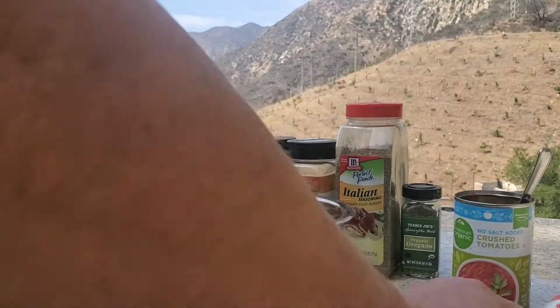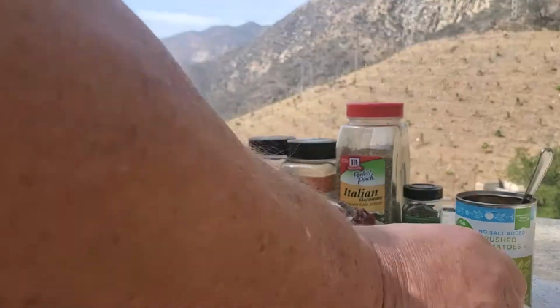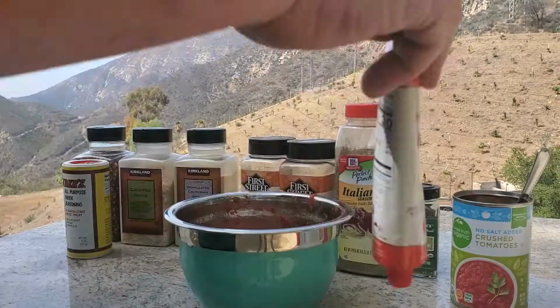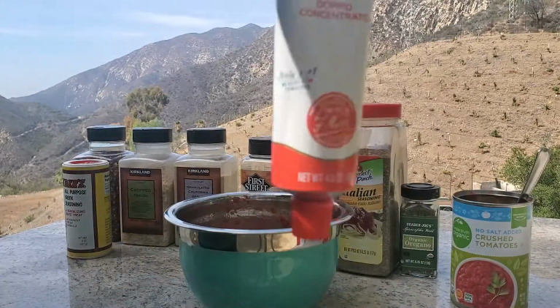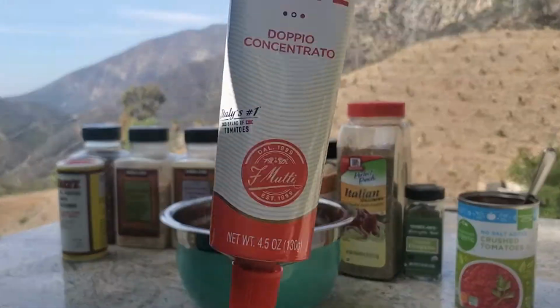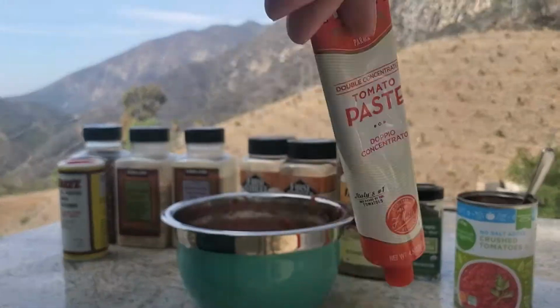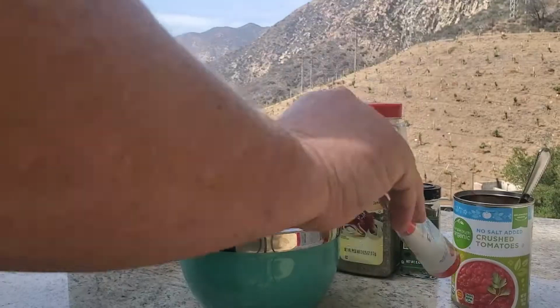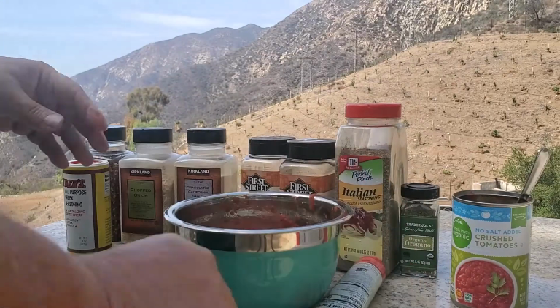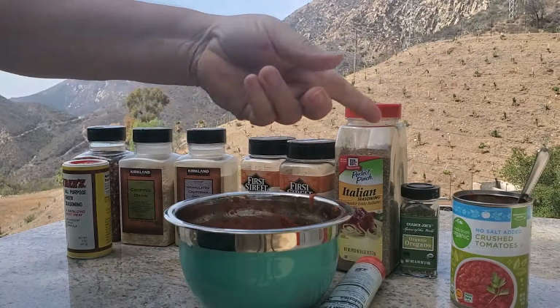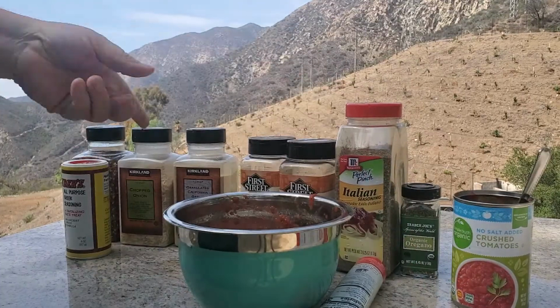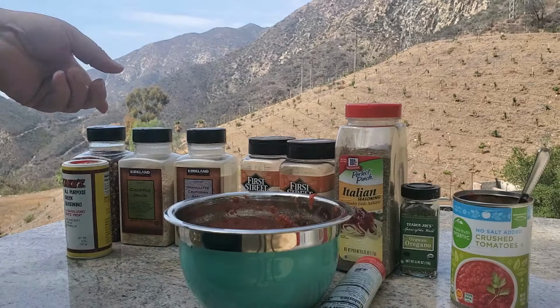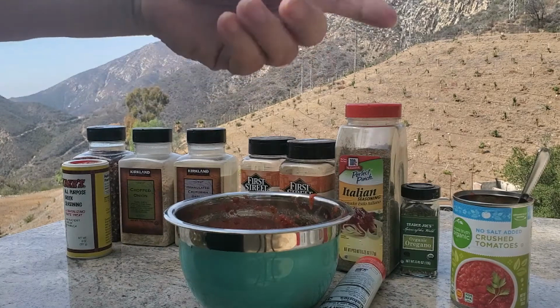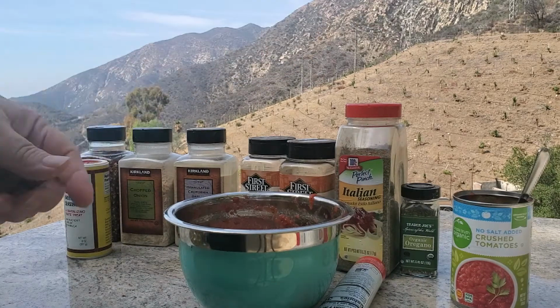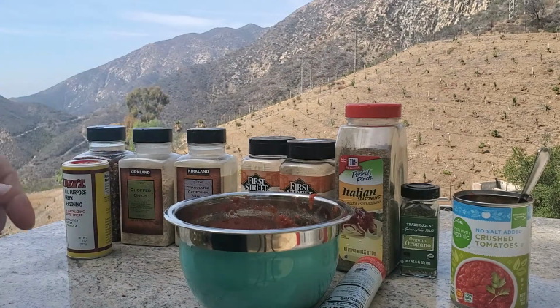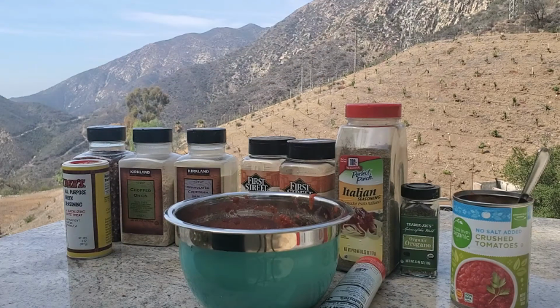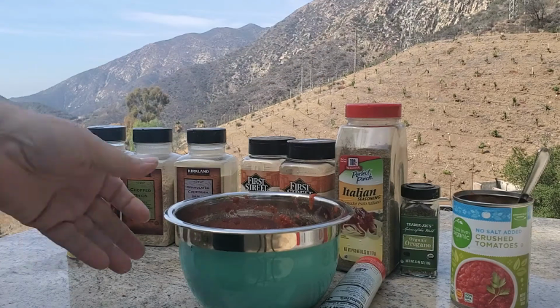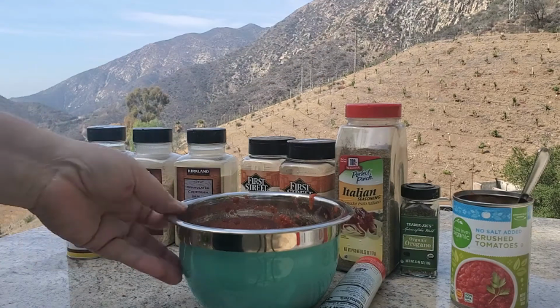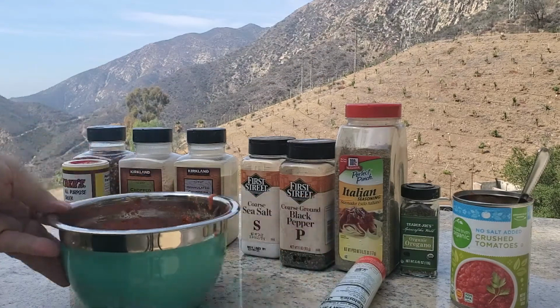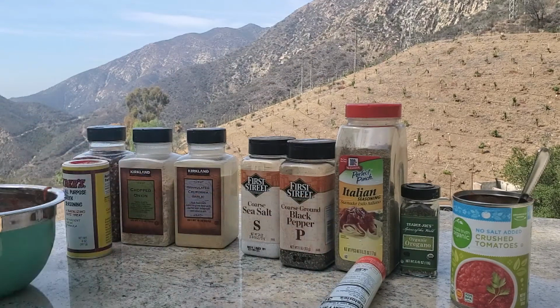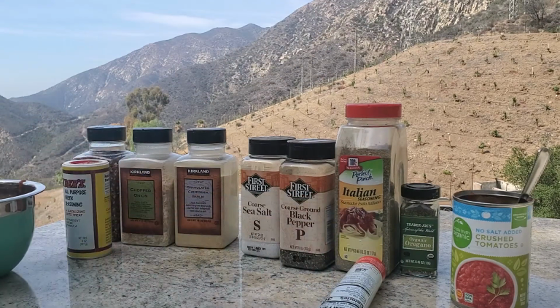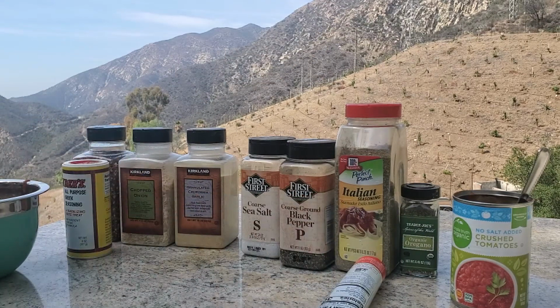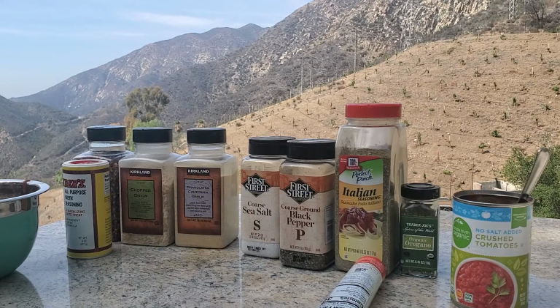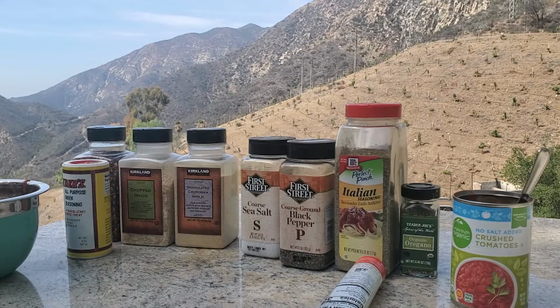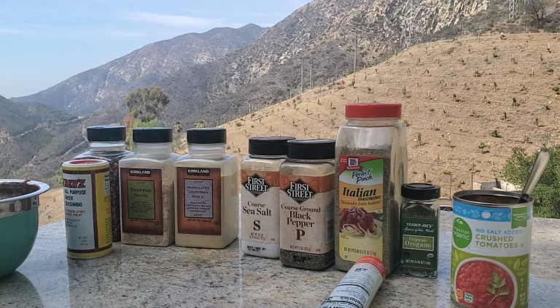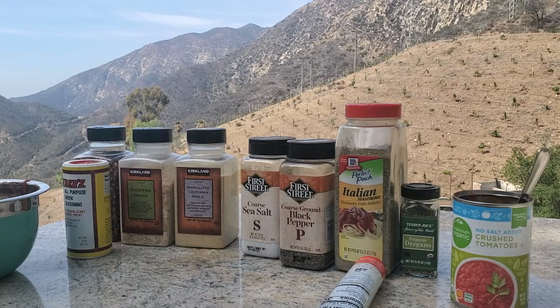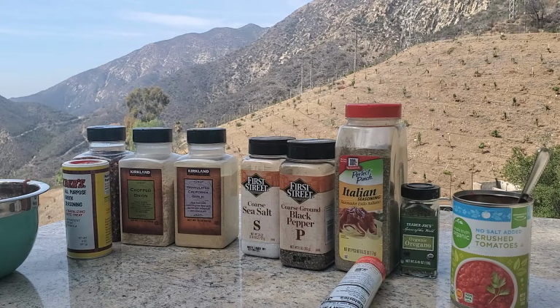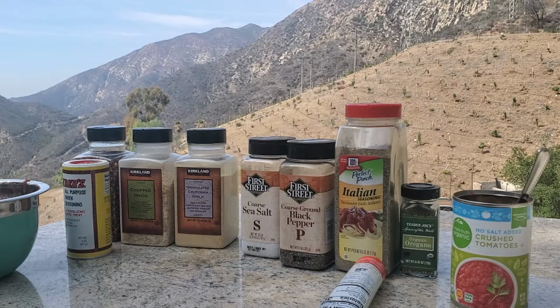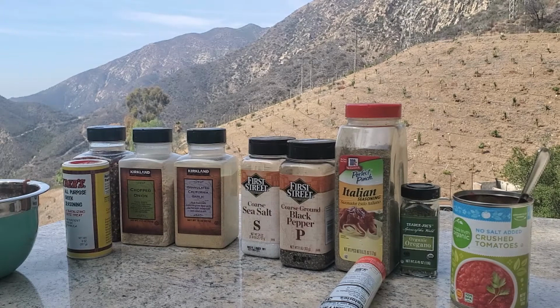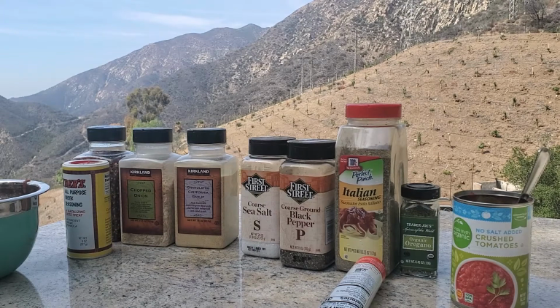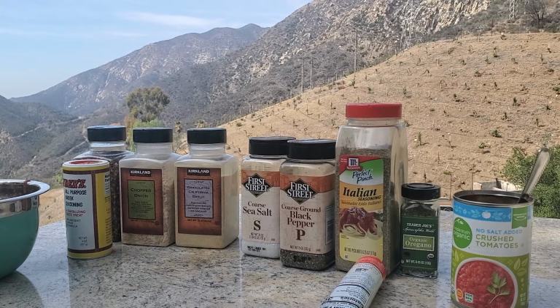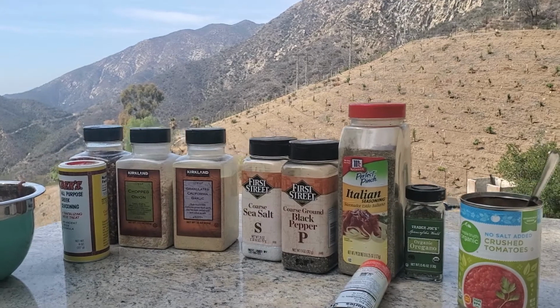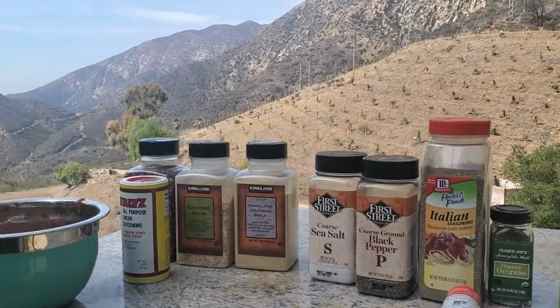A little bit of tomato paste, and a little bit of all these seasonings. I could have done it differently, but I don't know what I'm doing anyway.